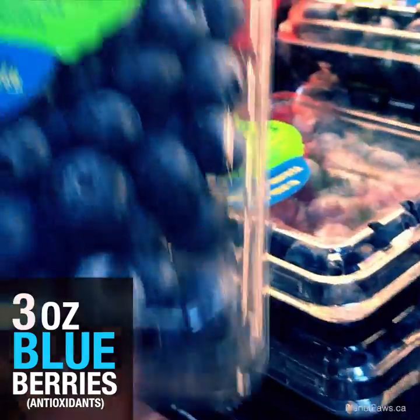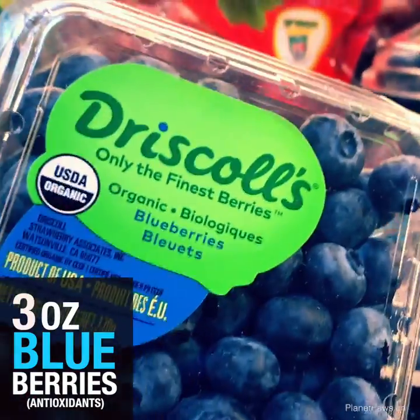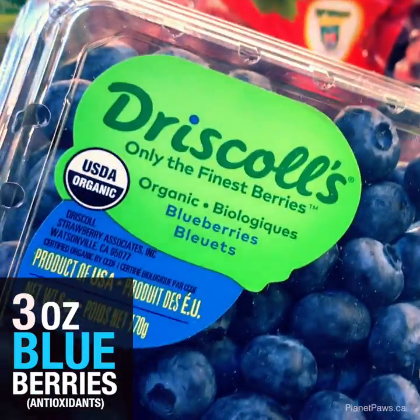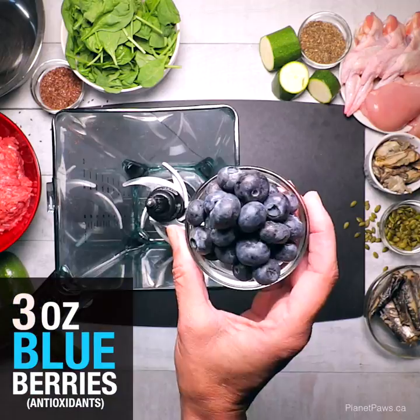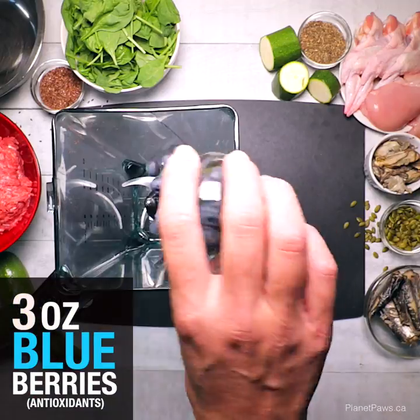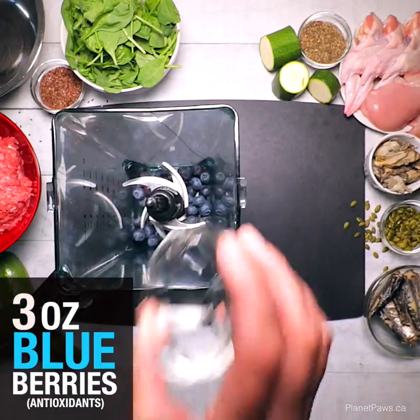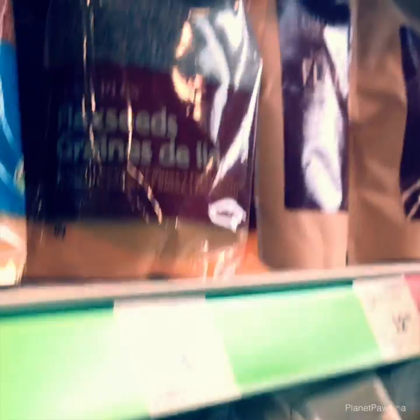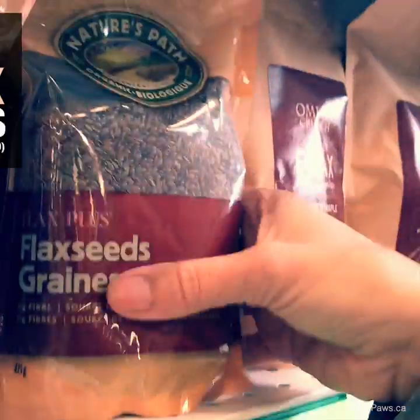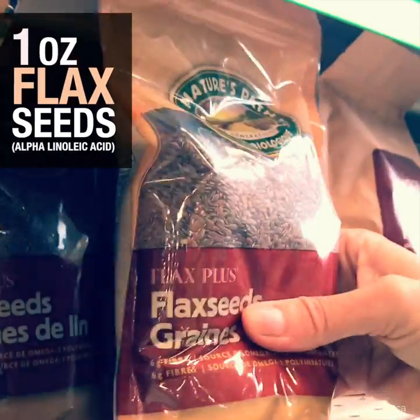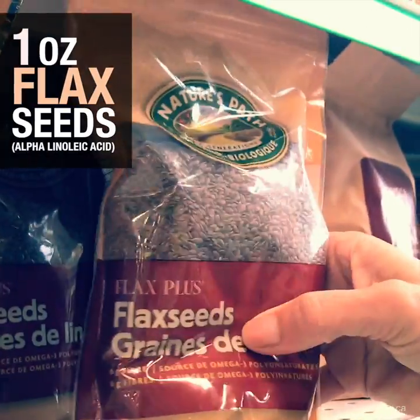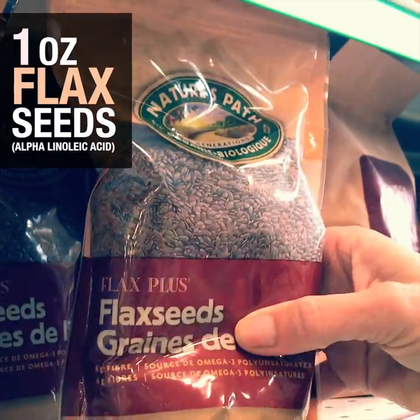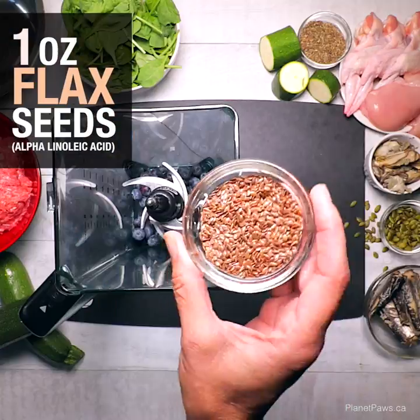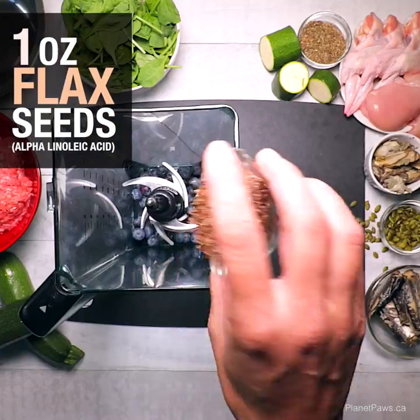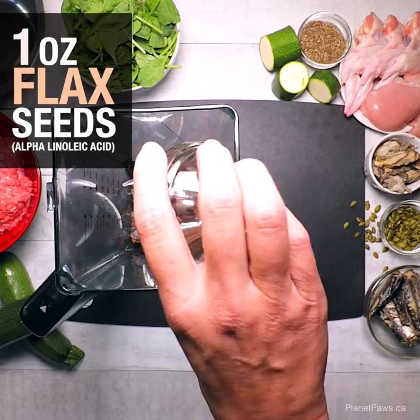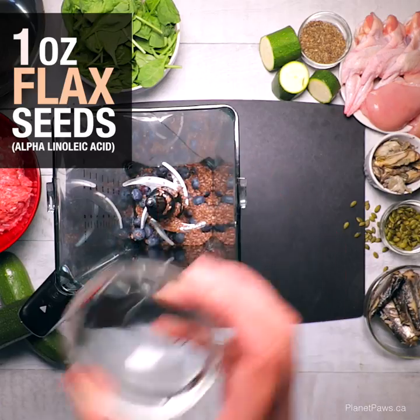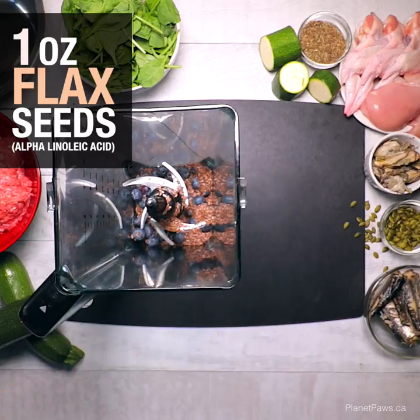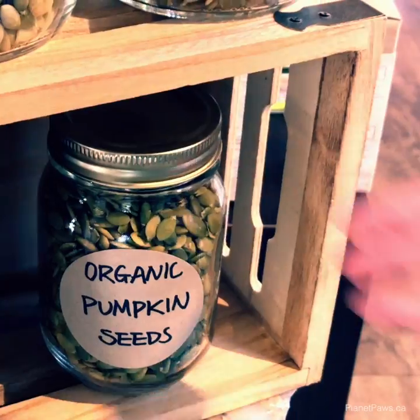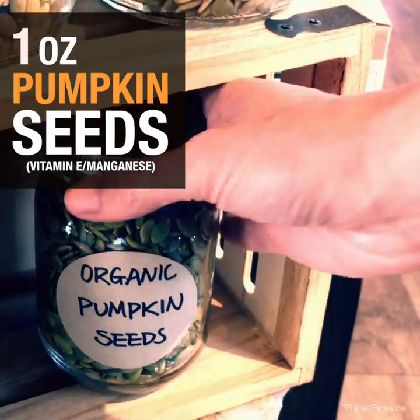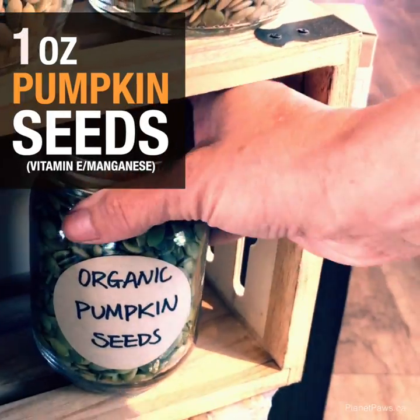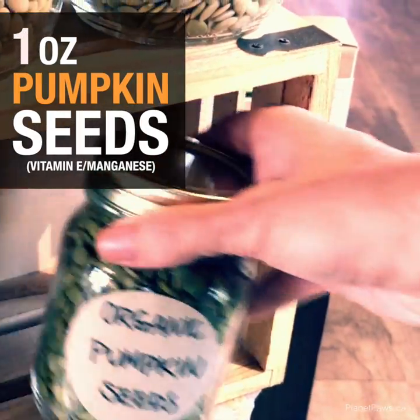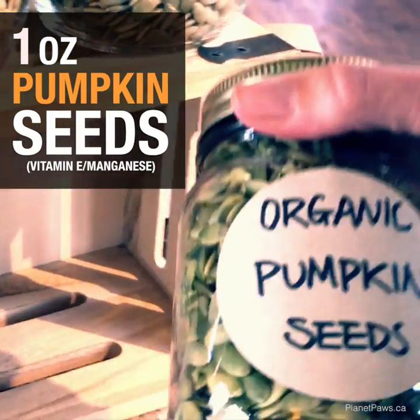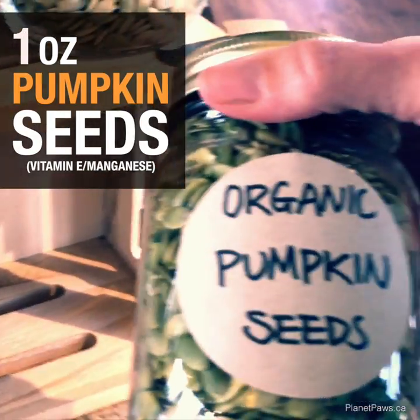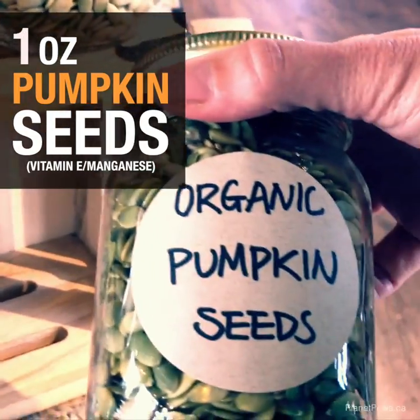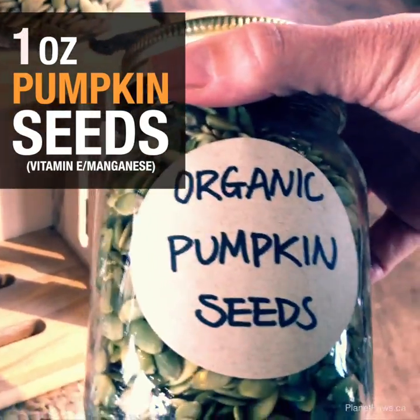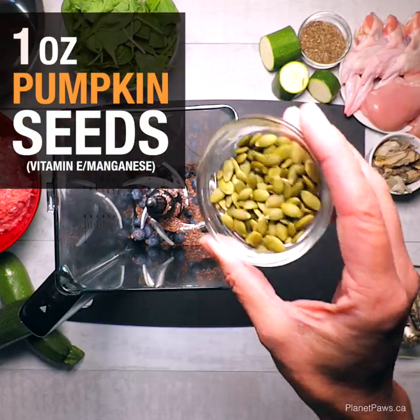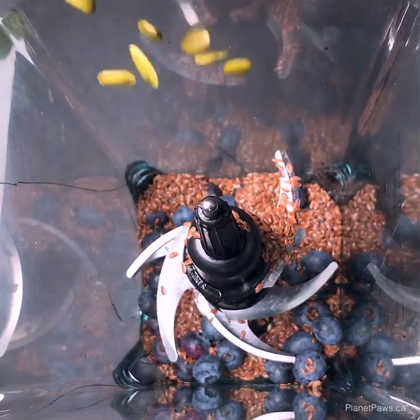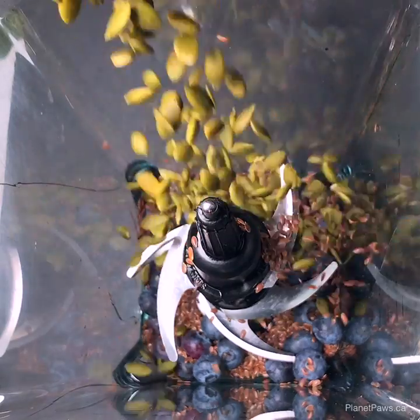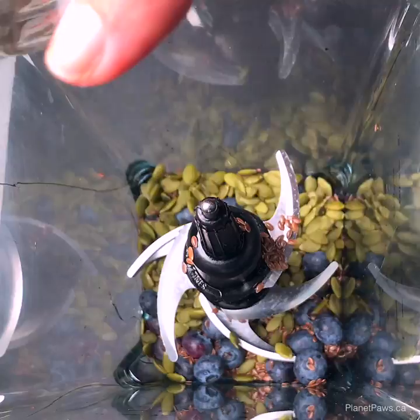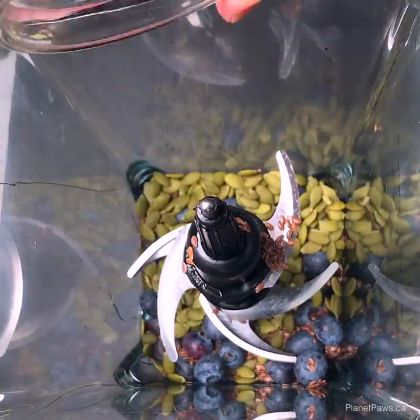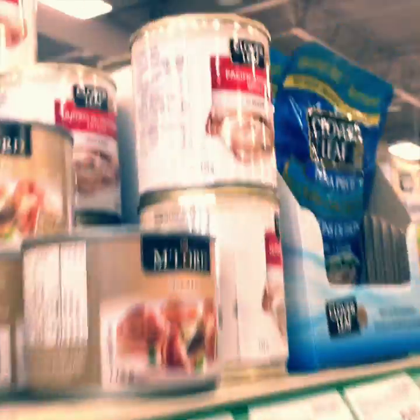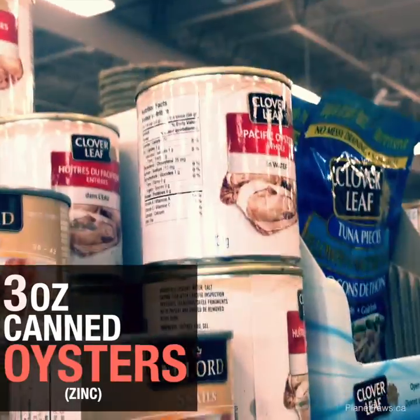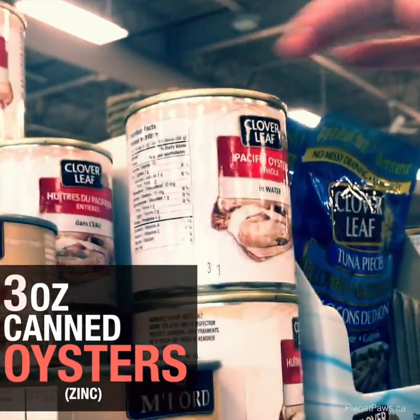Blueberries provide fiber and antioxidants you can't get anywhere else. Flax seeds do a lot of great things, but in this recipe we're using them for ALA. Raw unsalted pumpkin seeds add hard-to-come-by vitamin E.